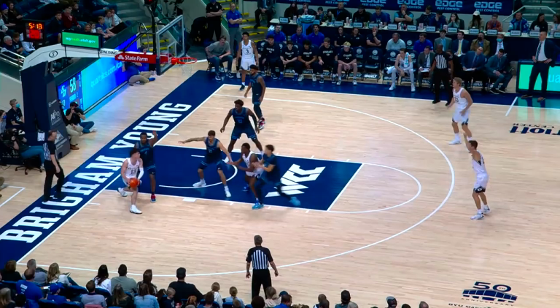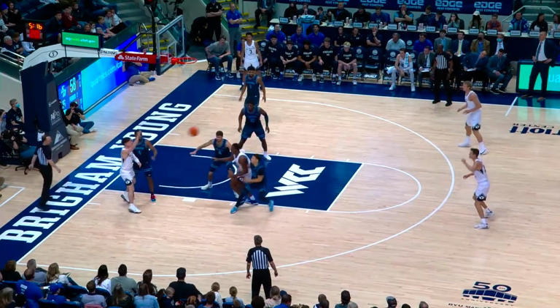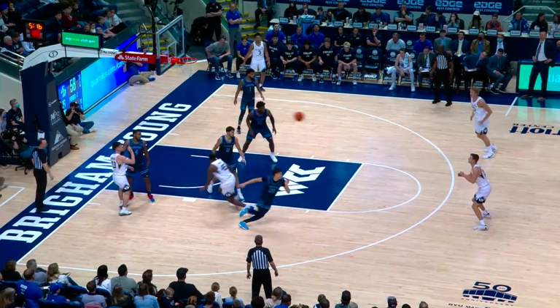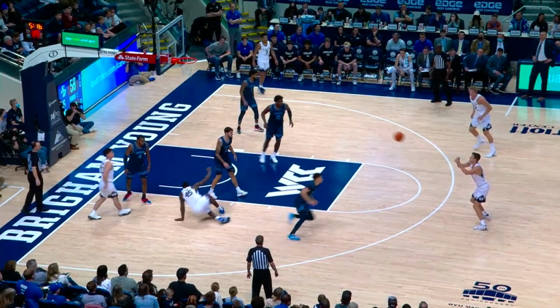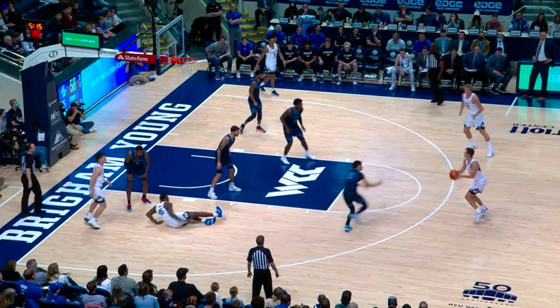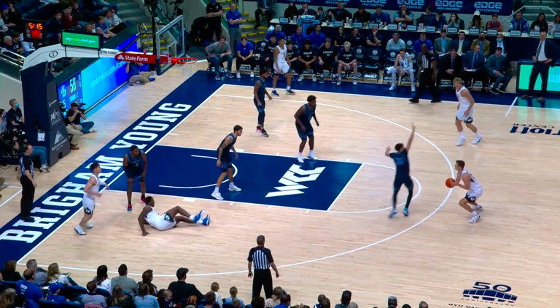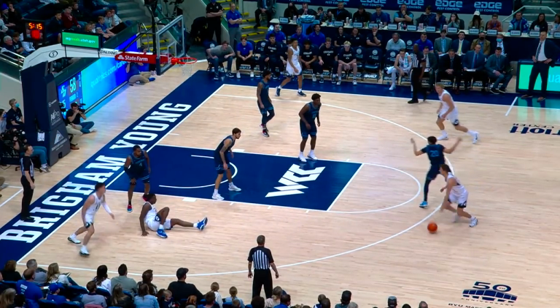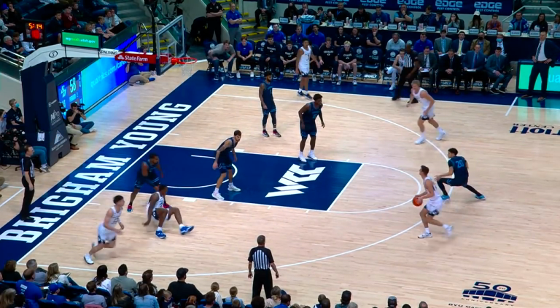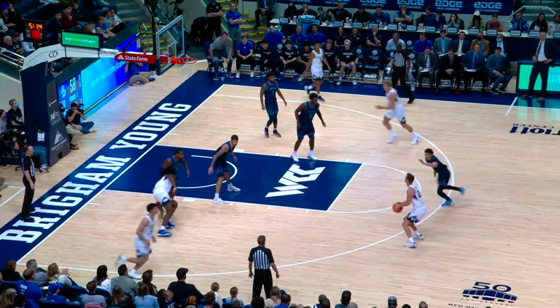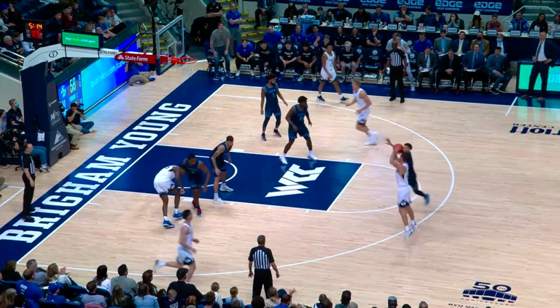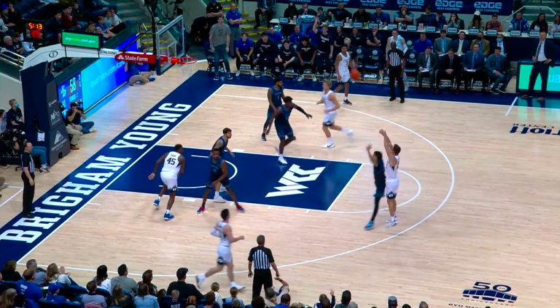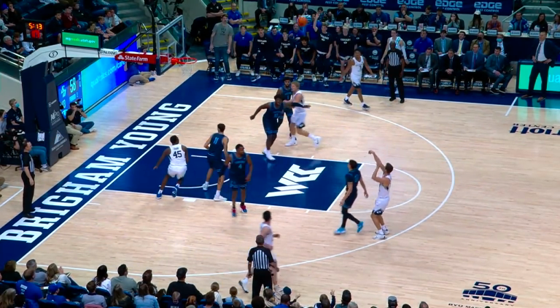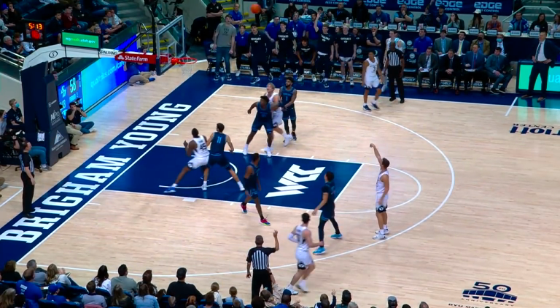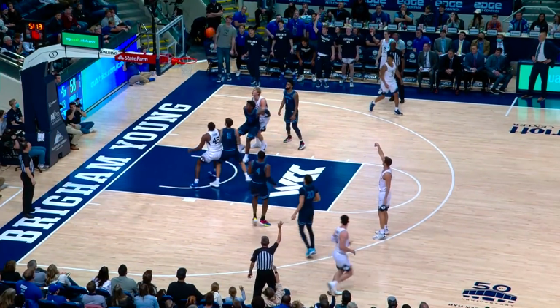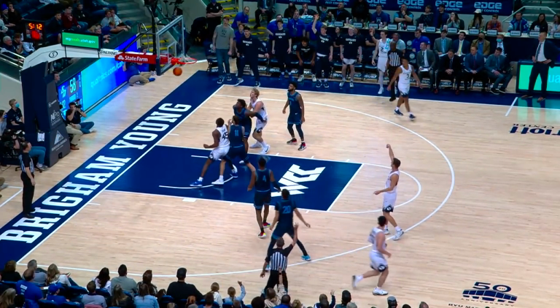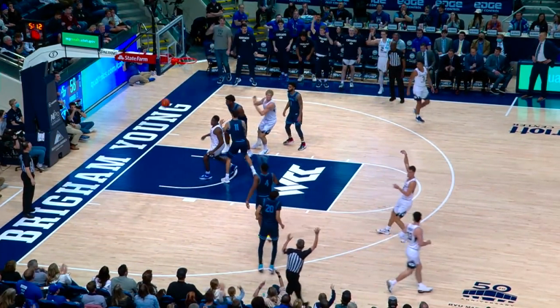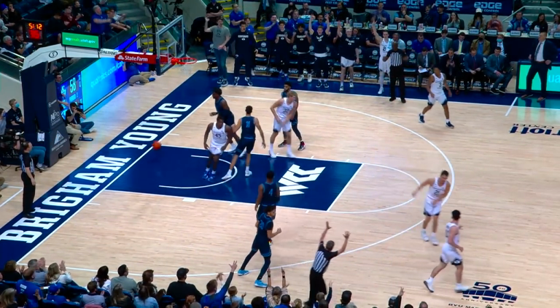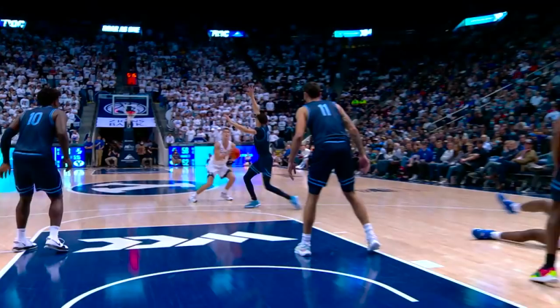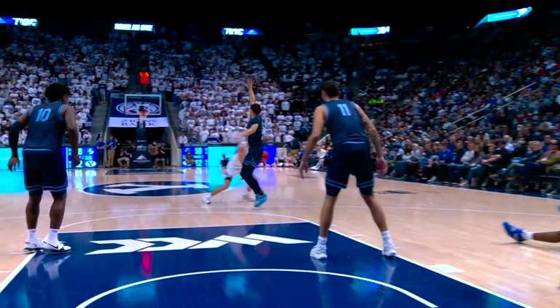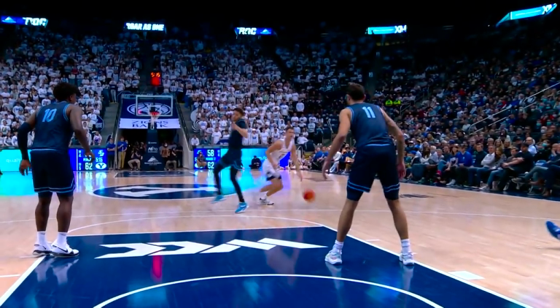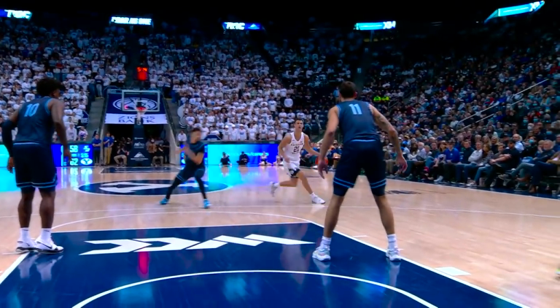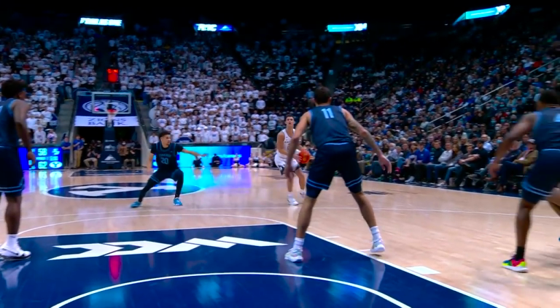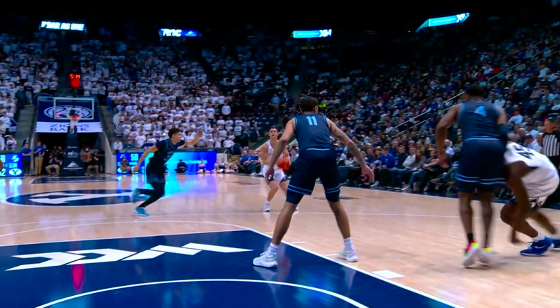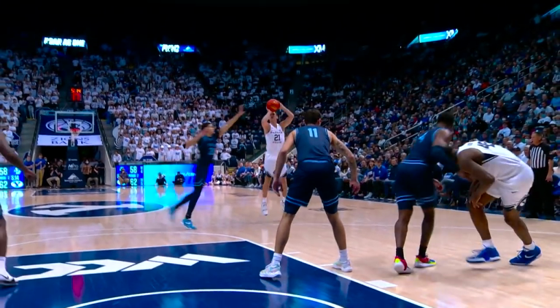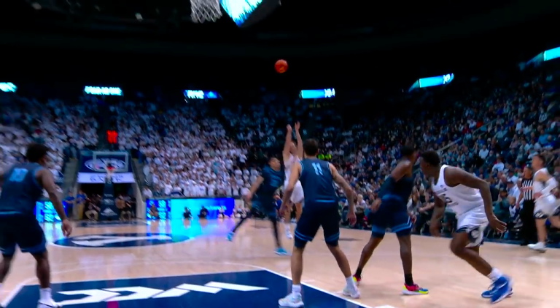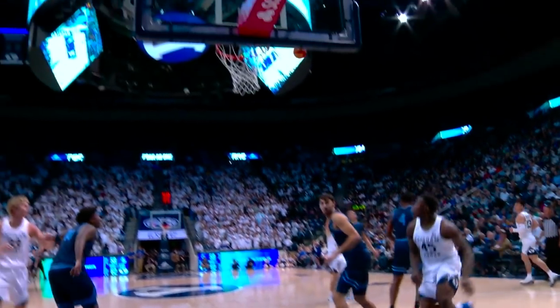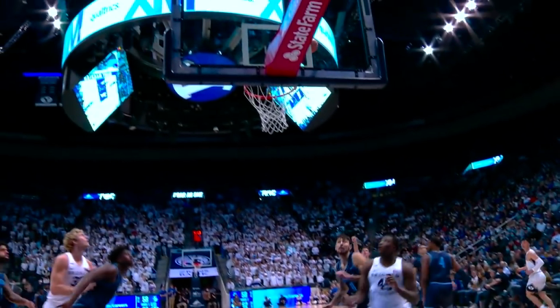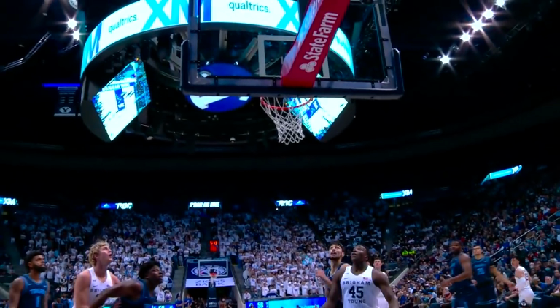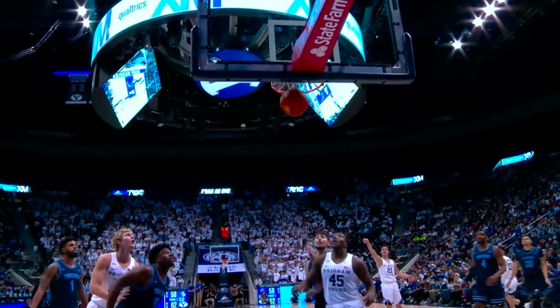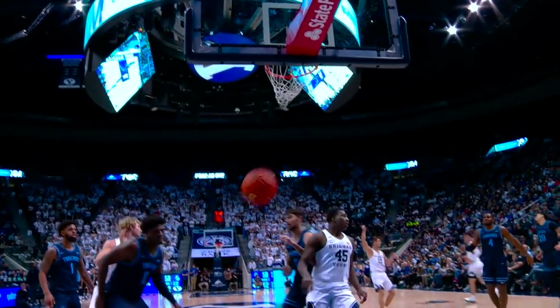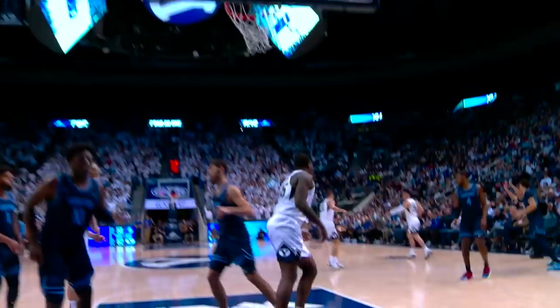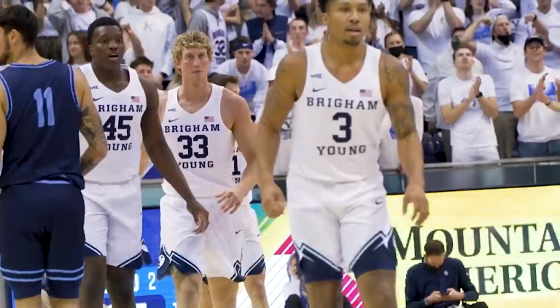Barcelo cut off on the baseline, out to Nell. Nell open three — into it and scores it! Big shot from Trevendale! That's a three in twelve straight games. BYU leads by seven.